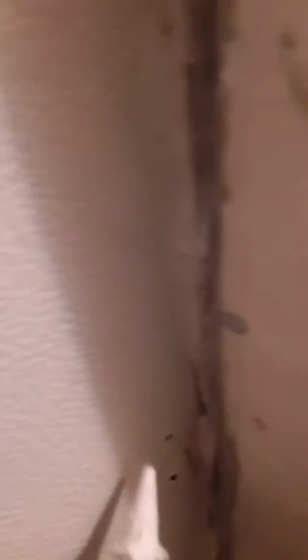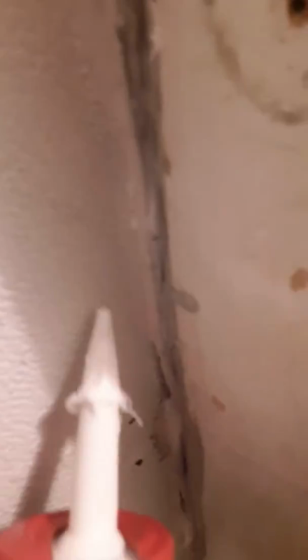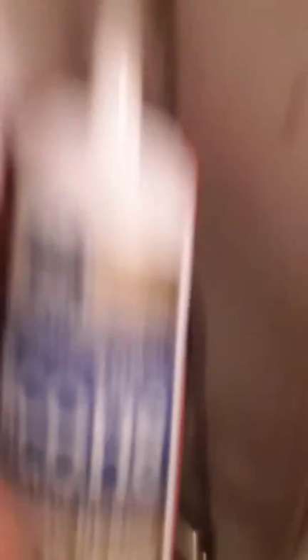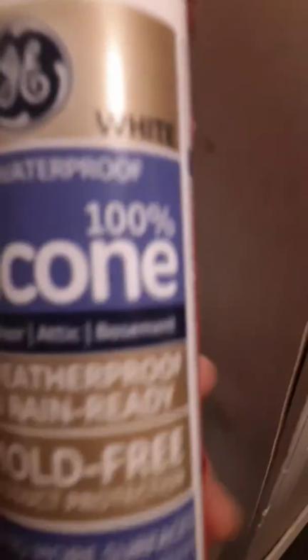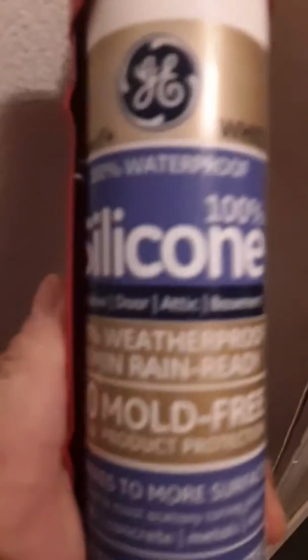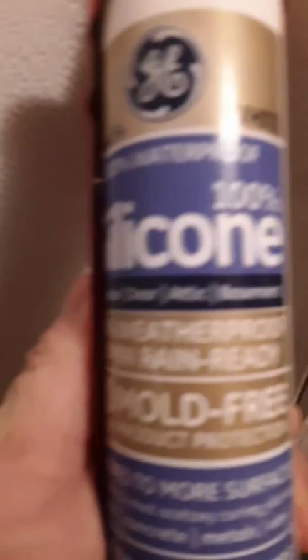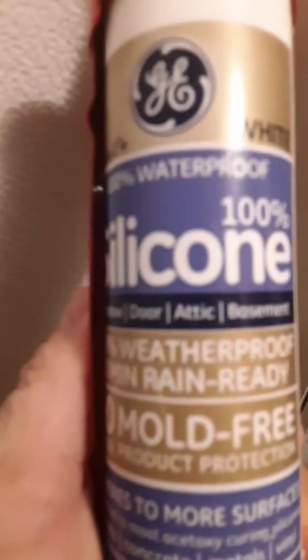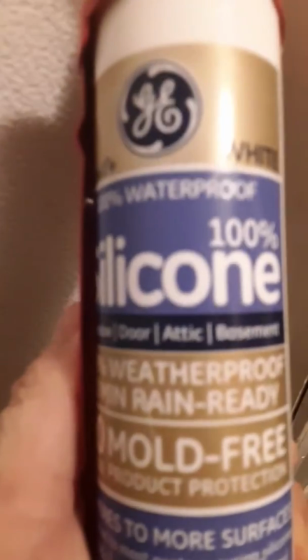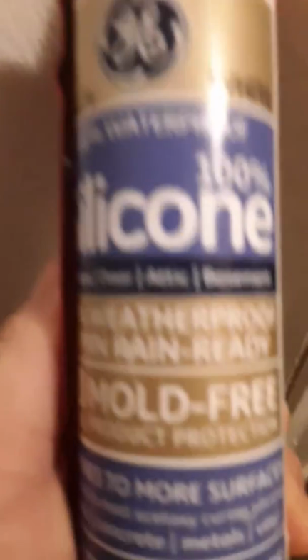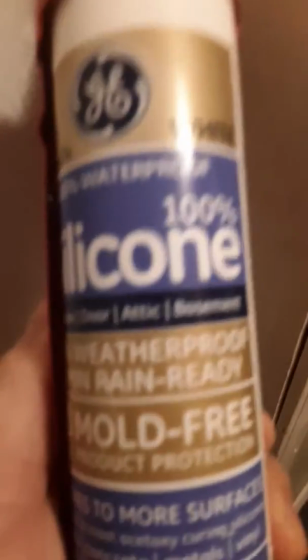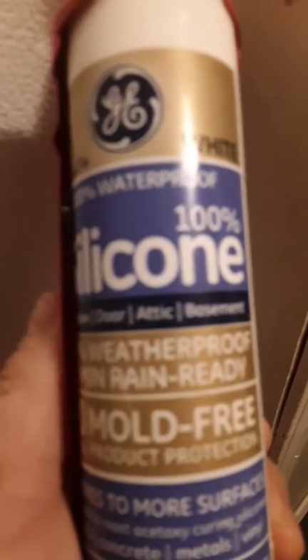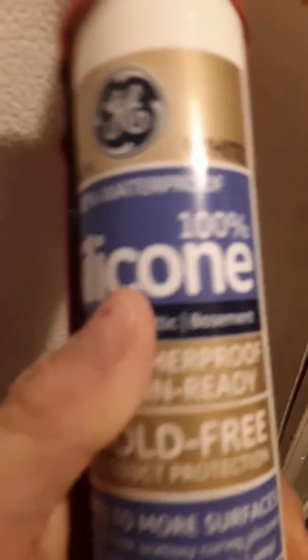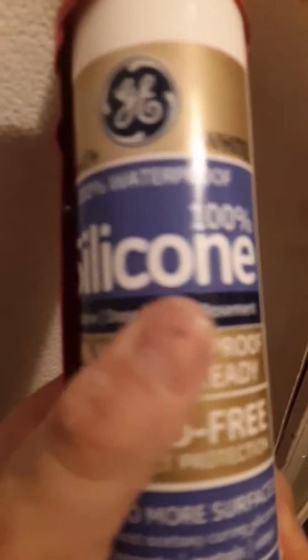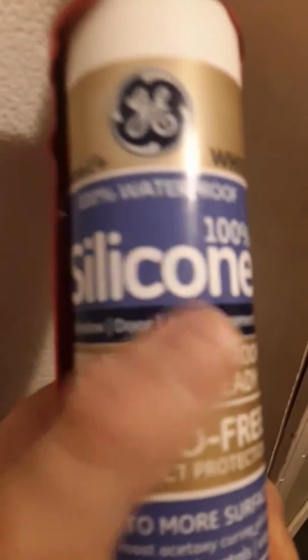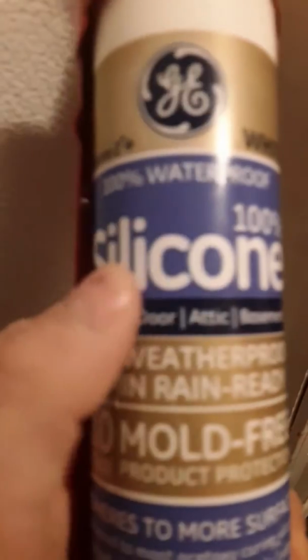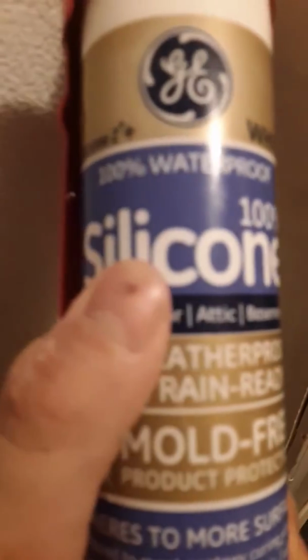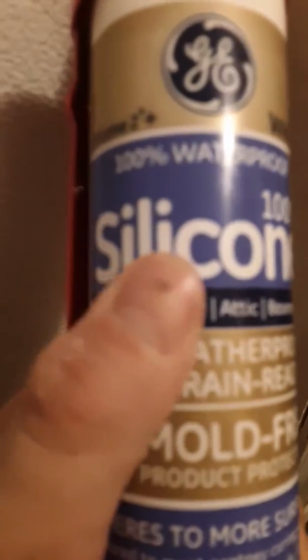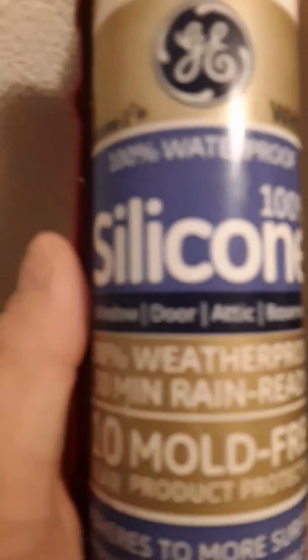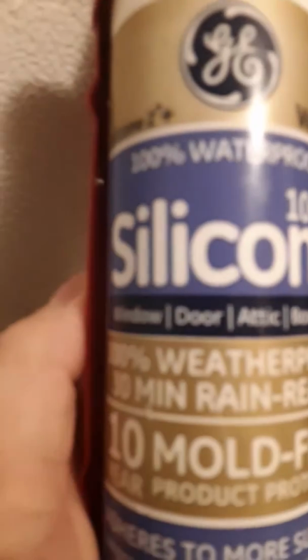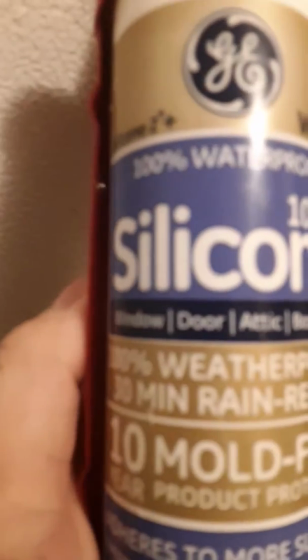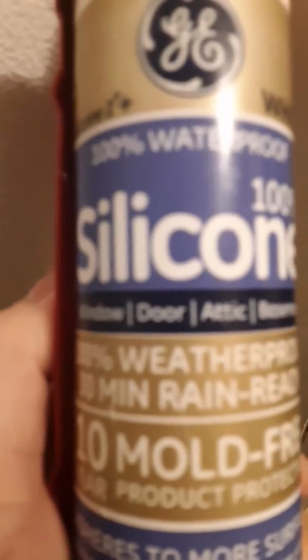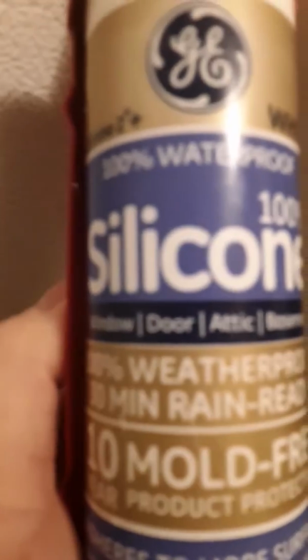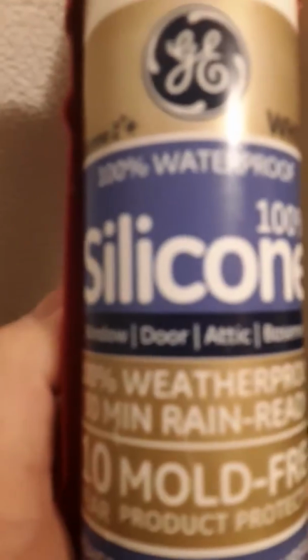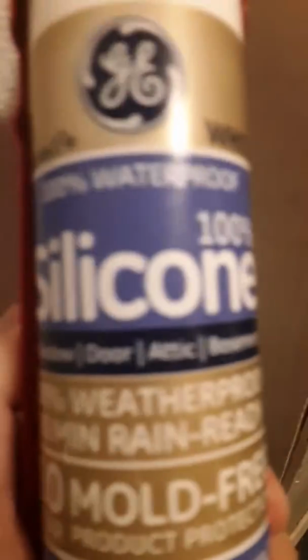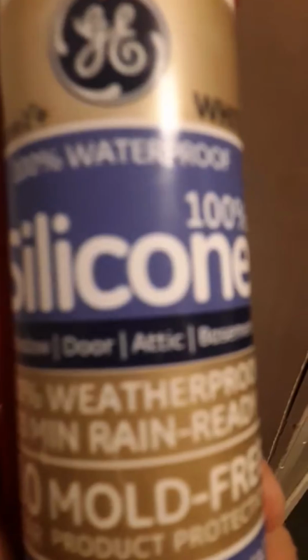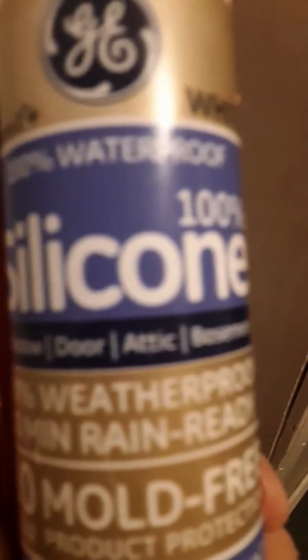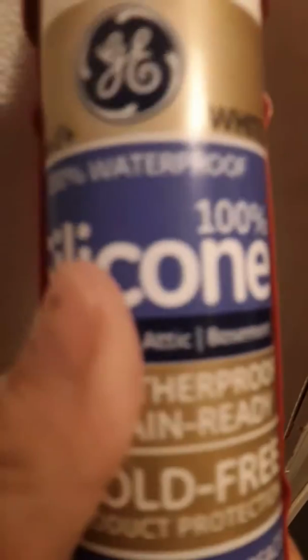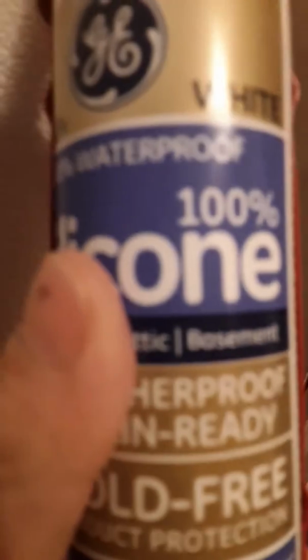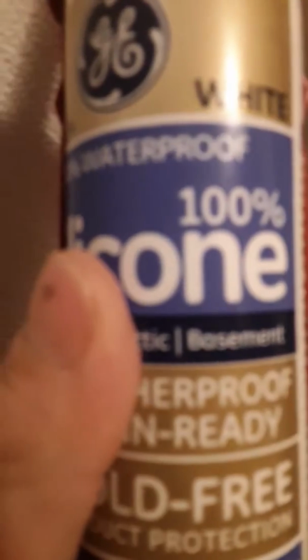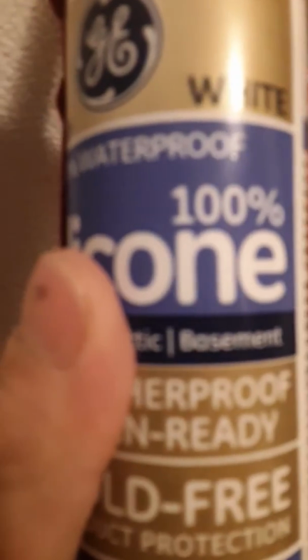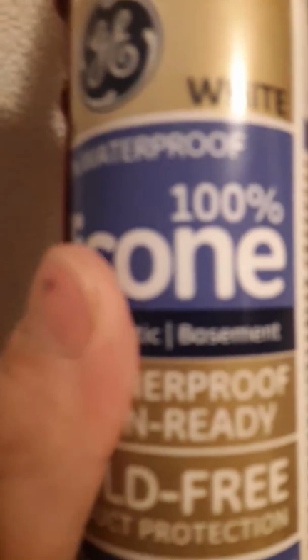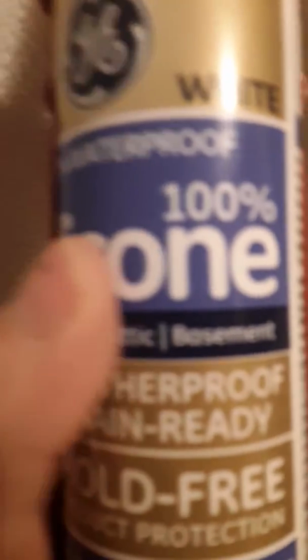Here's the silicone I put on it. It says it works for window, door, attic, and basement.